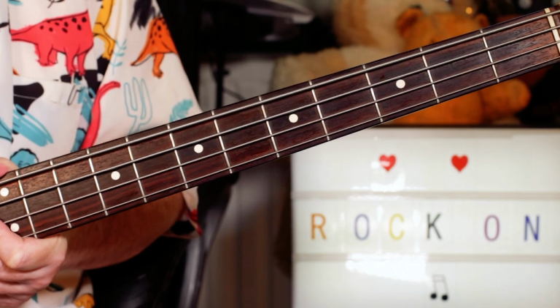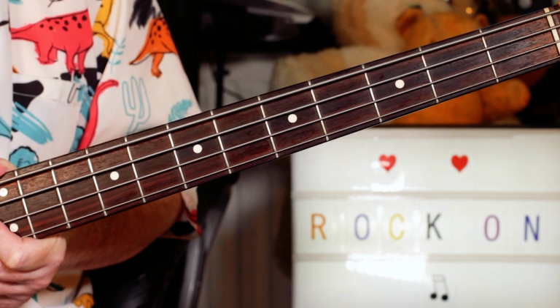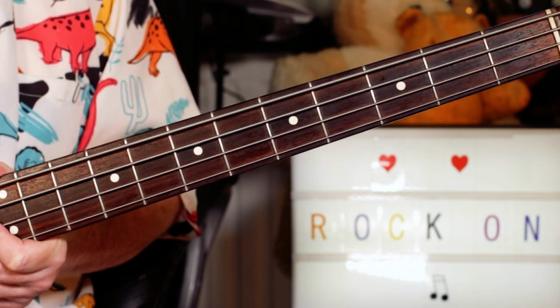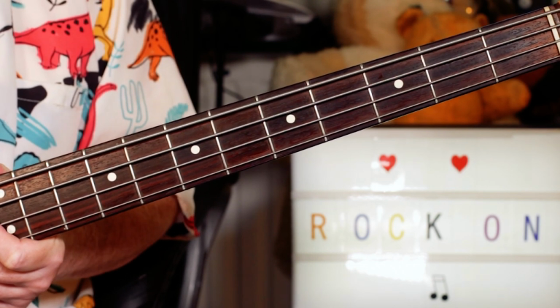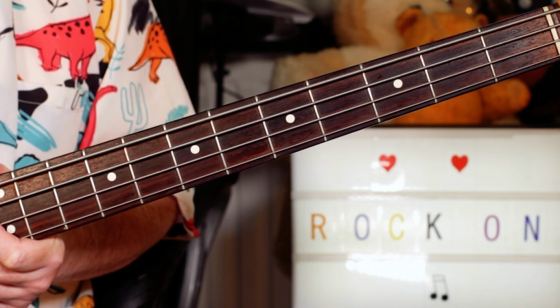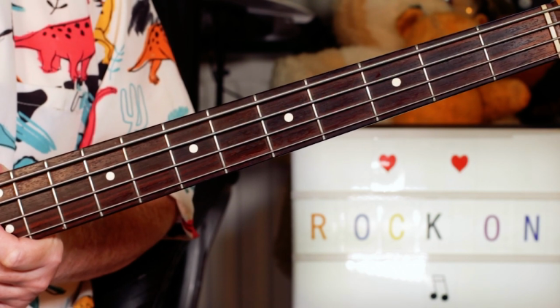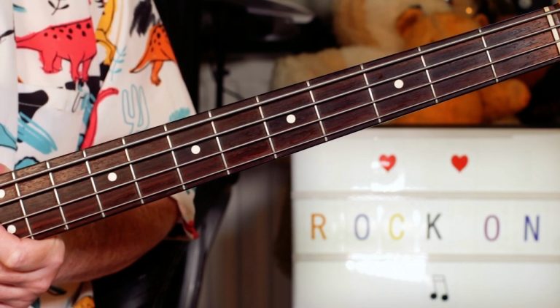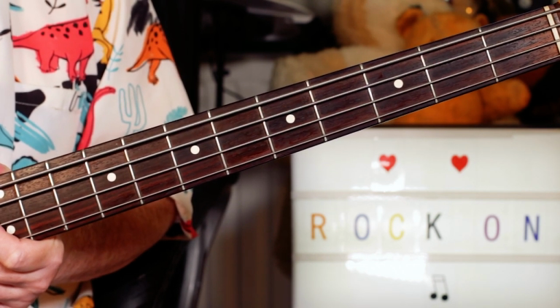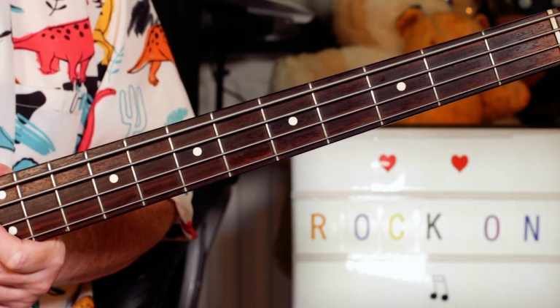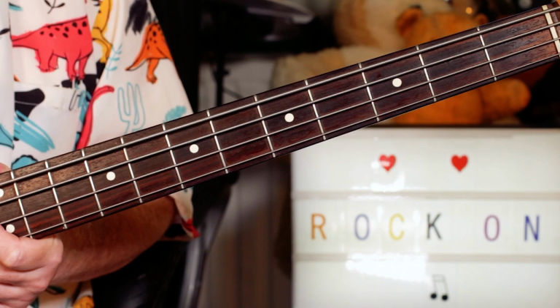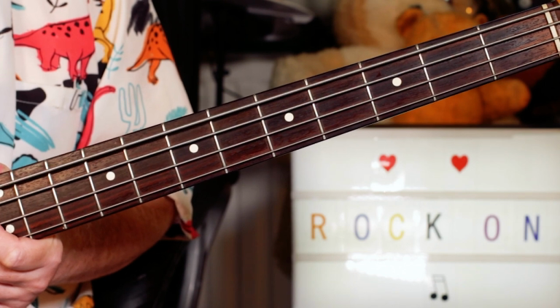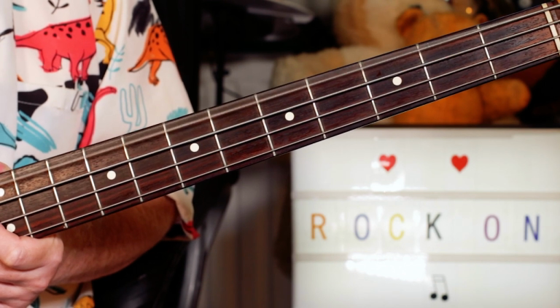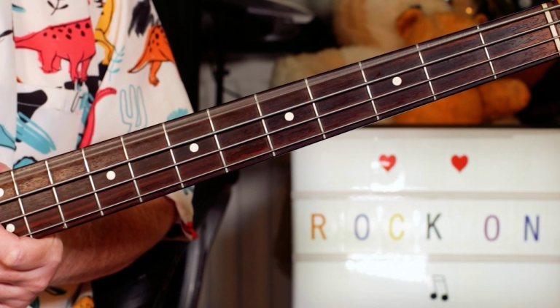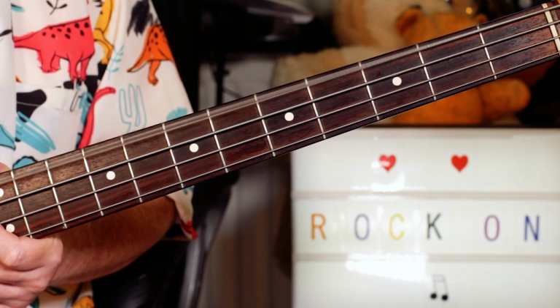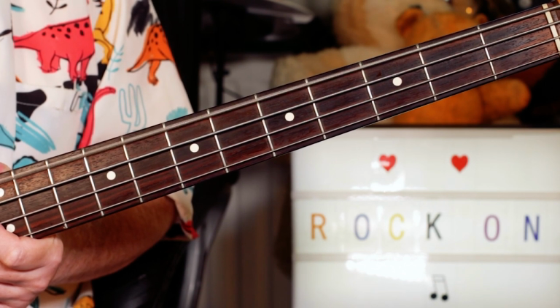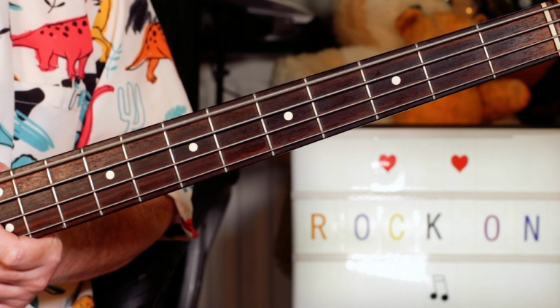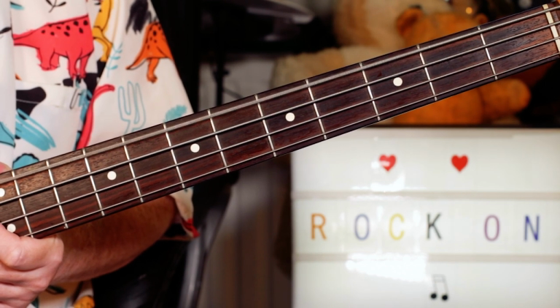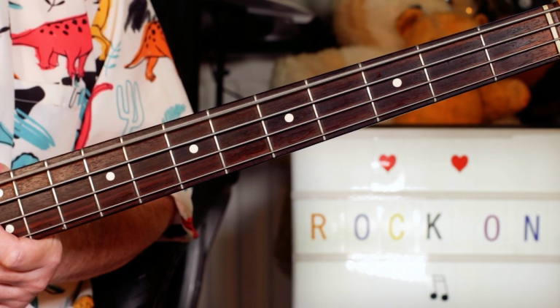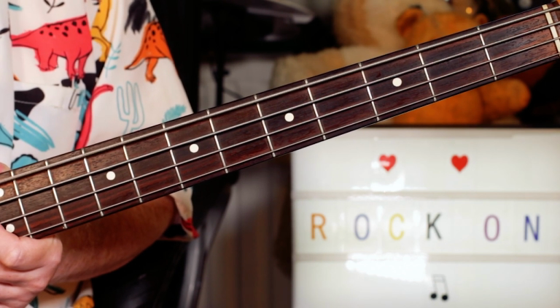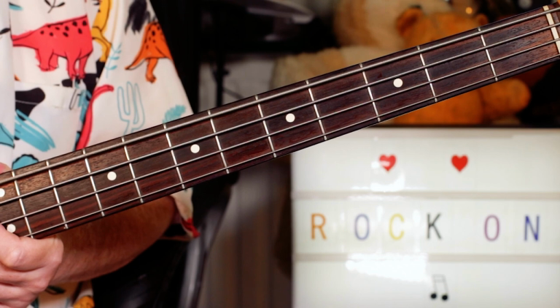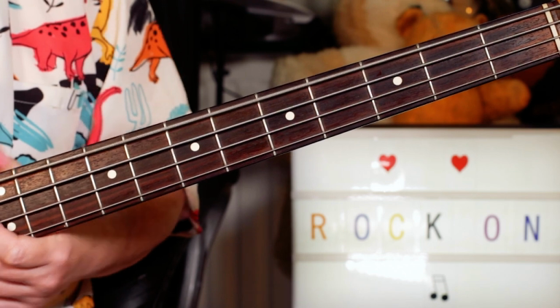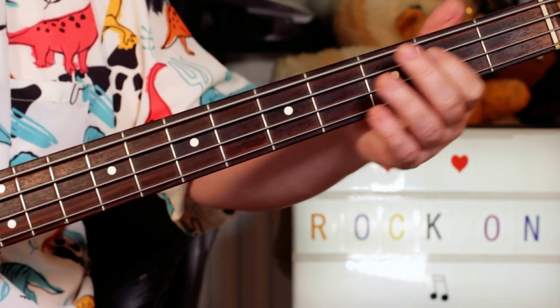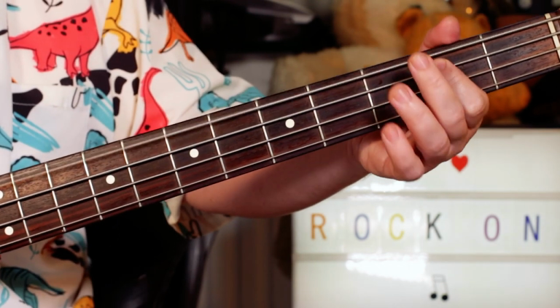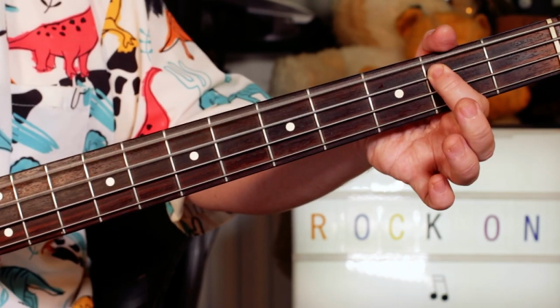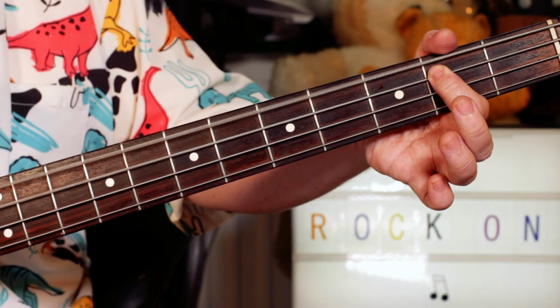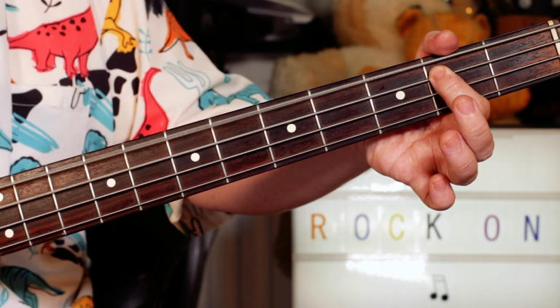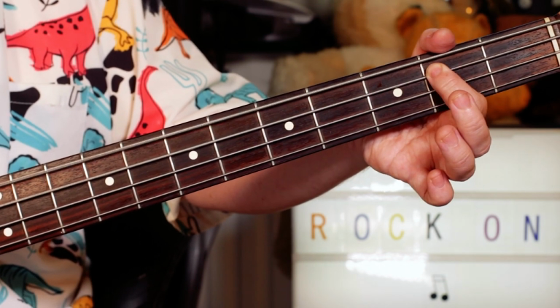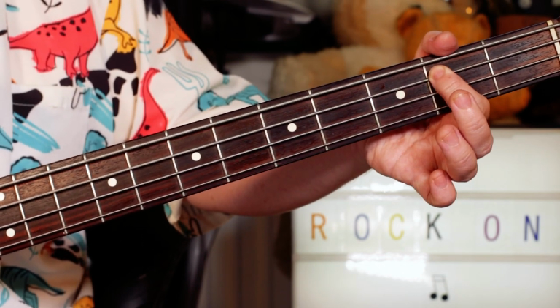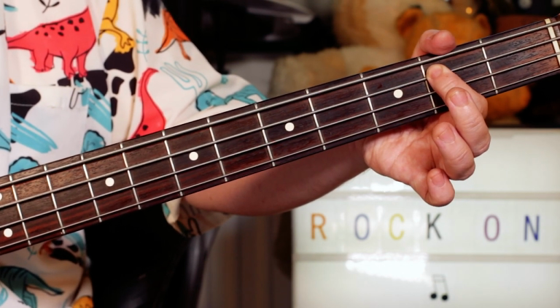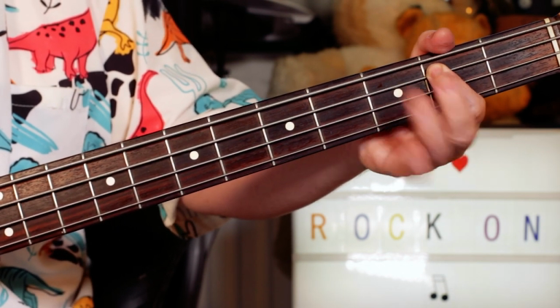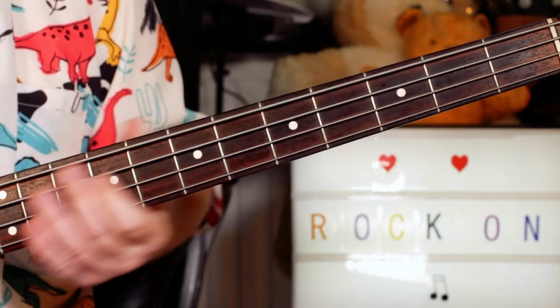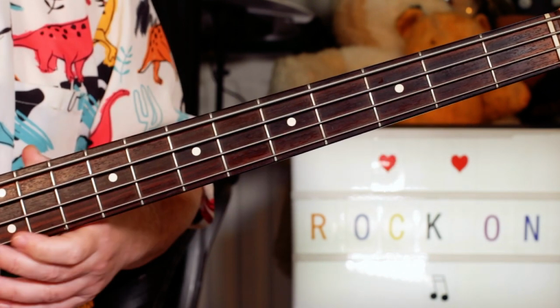Now the trick is, tune your bottom string — if you don't have a five-string guitar — all the way down to a B, which would be the bottom string on a five-string. So you've got a B, and then an octave B higher on two on the A string.